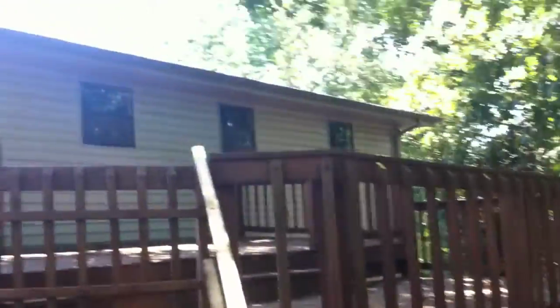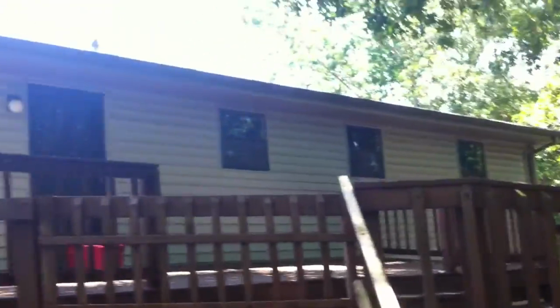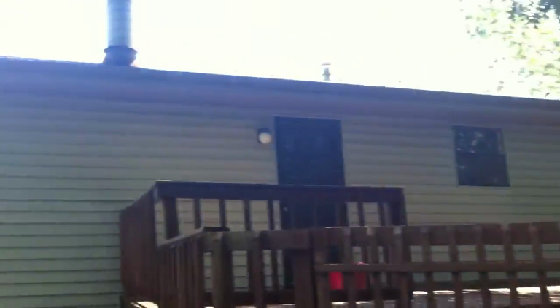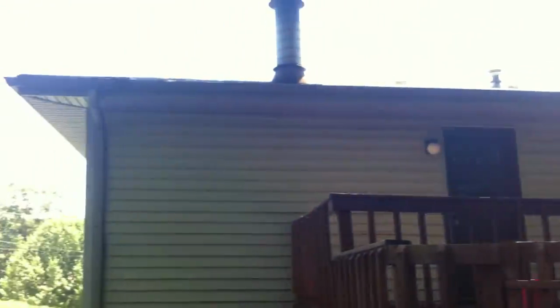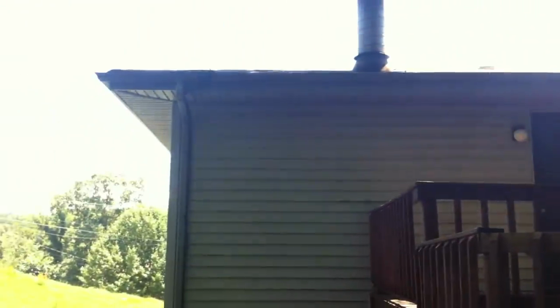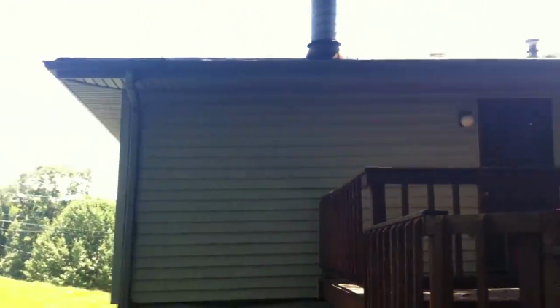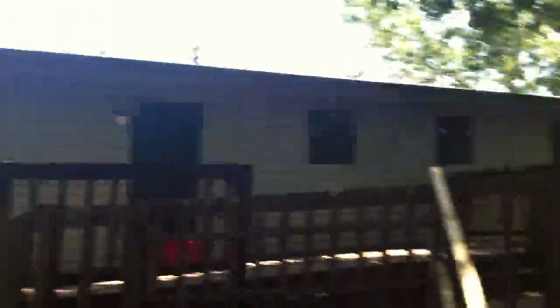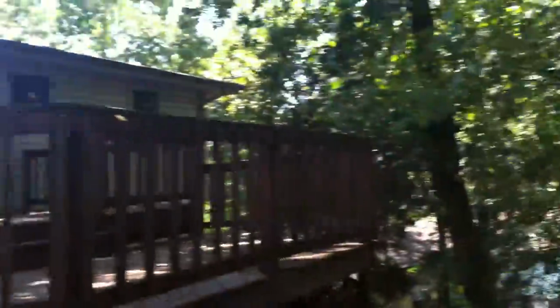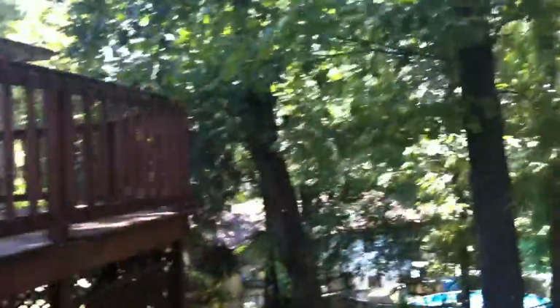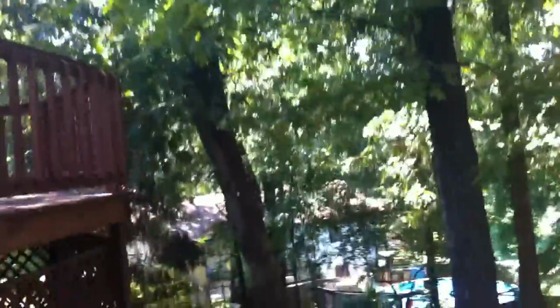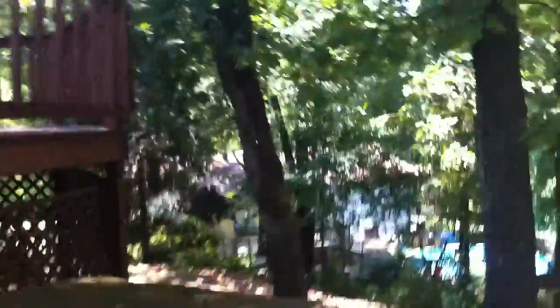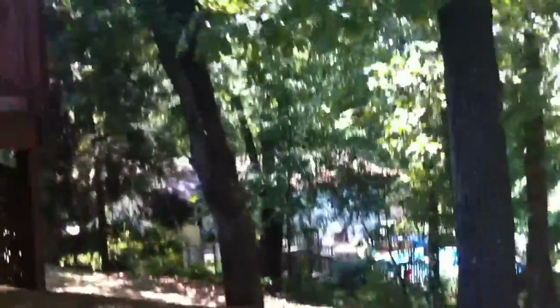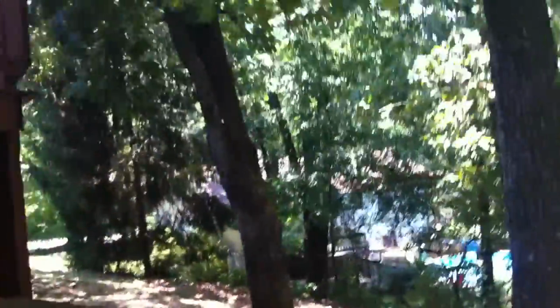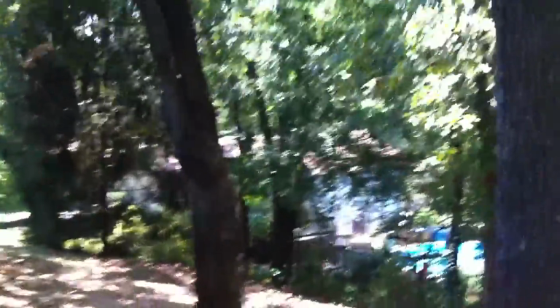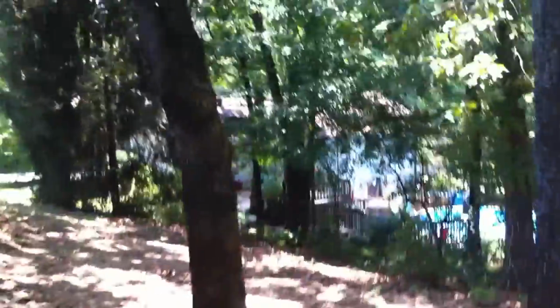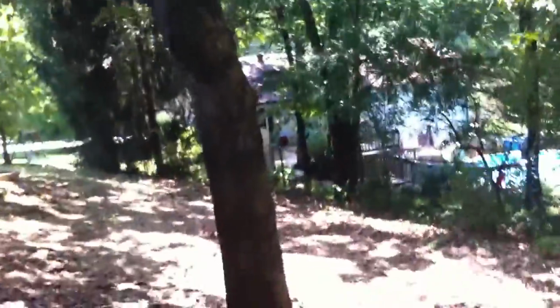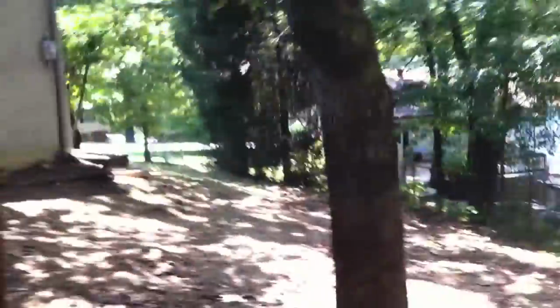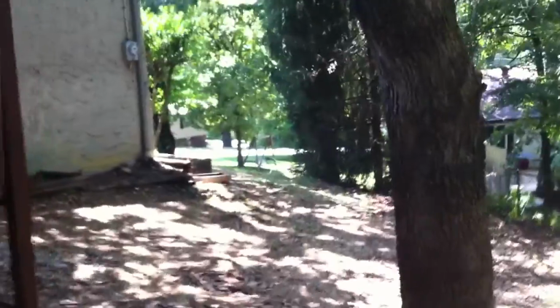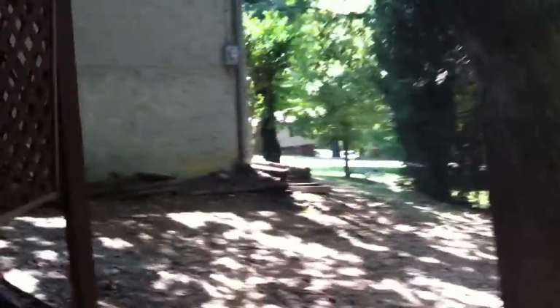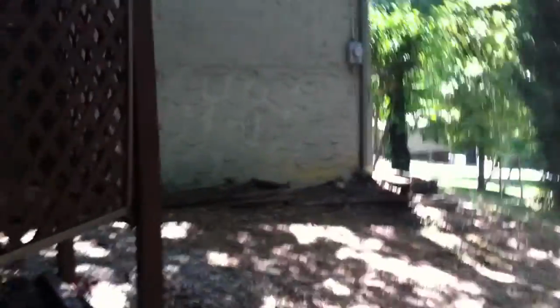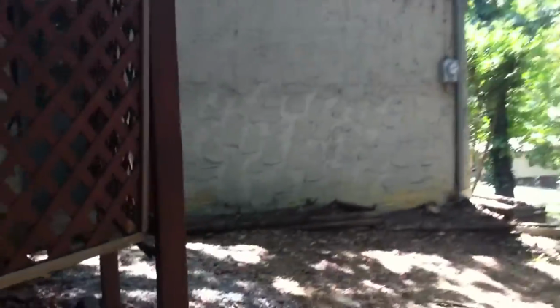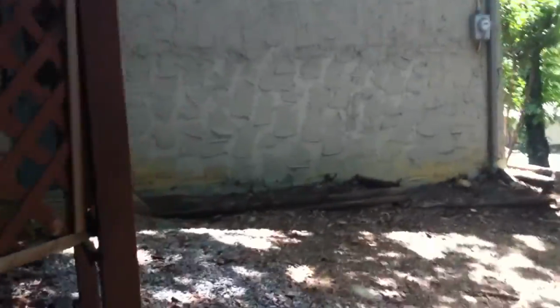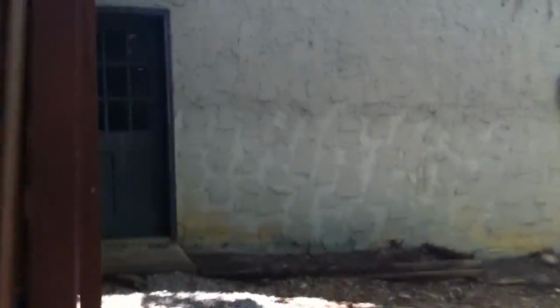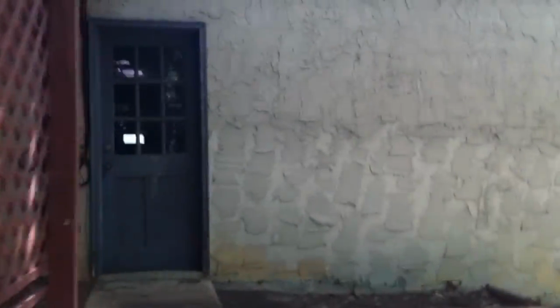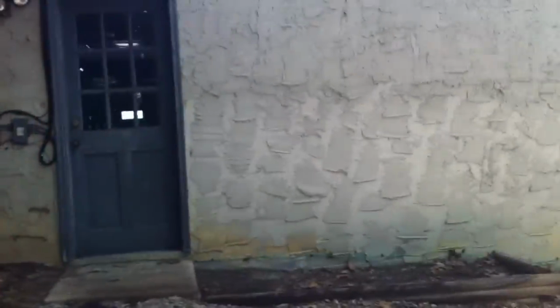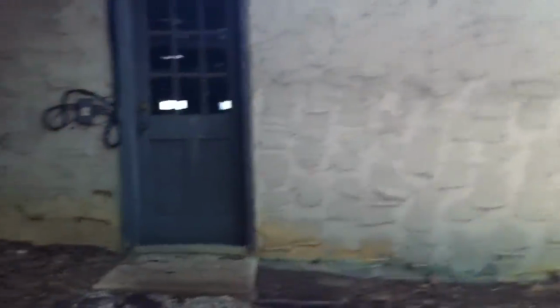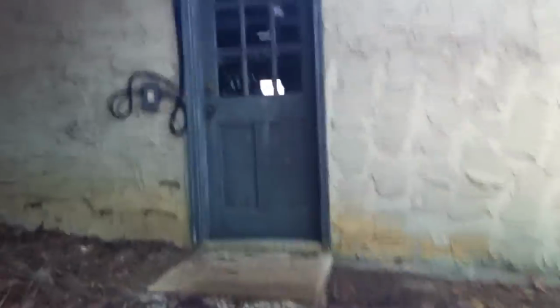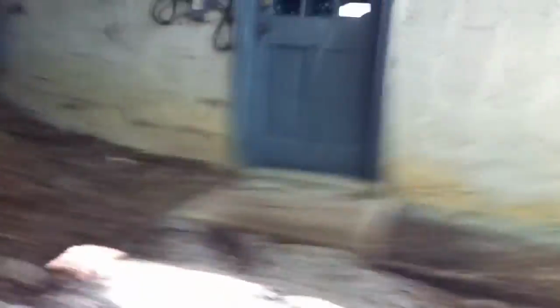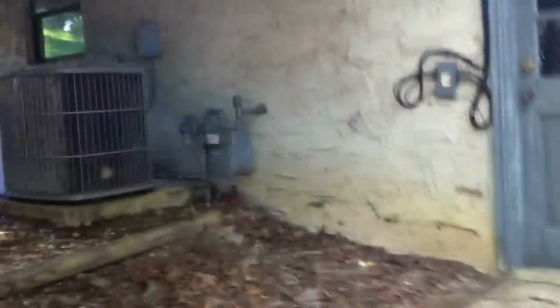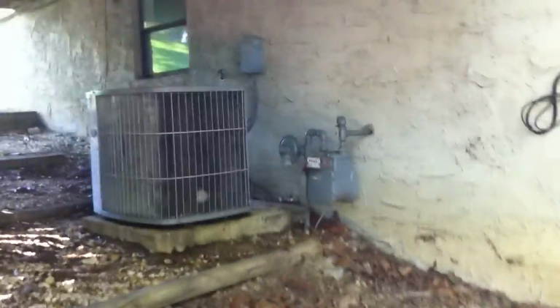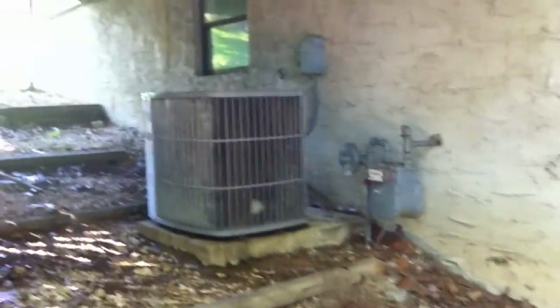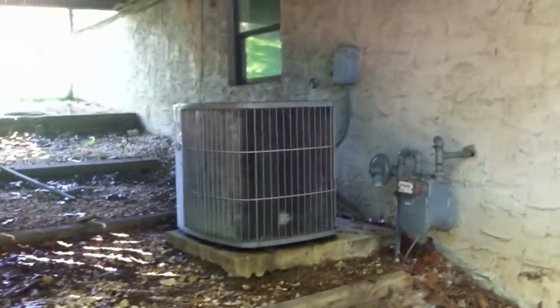Getting a better view of the back of the house here. This door right here leads into the garage. Another shot of the AC unit.